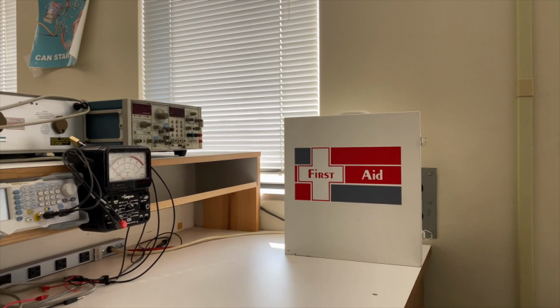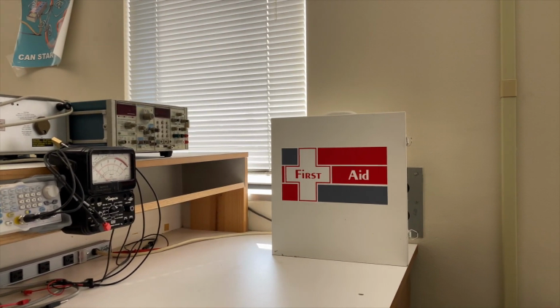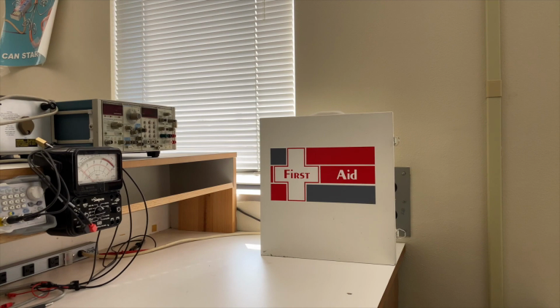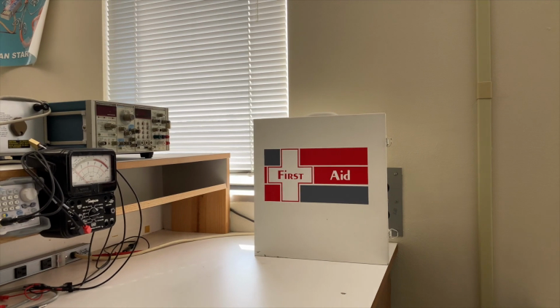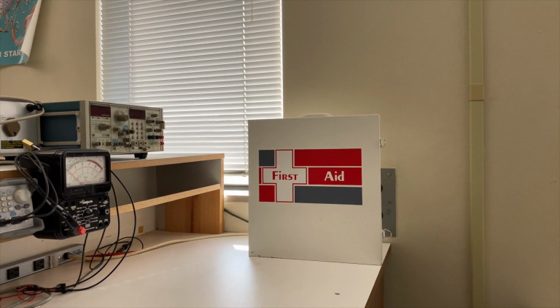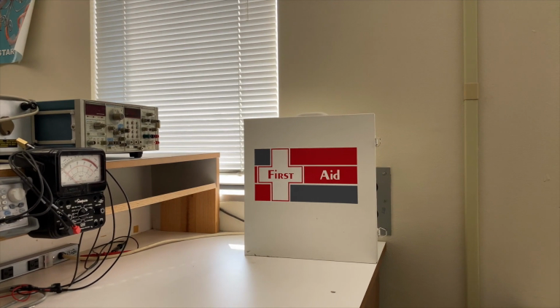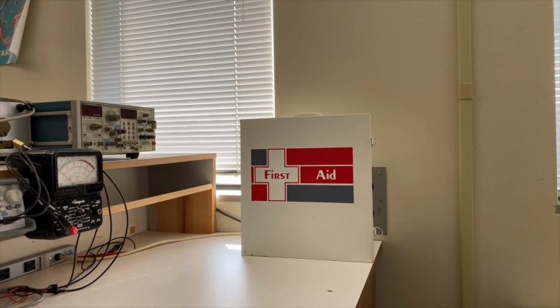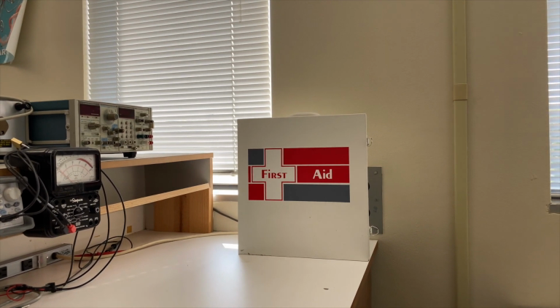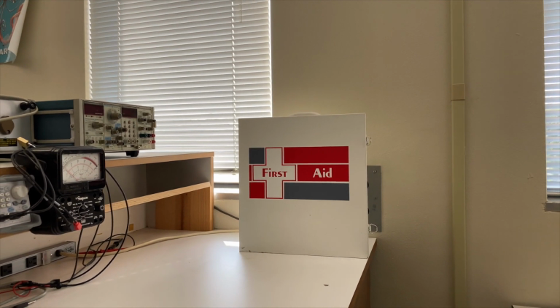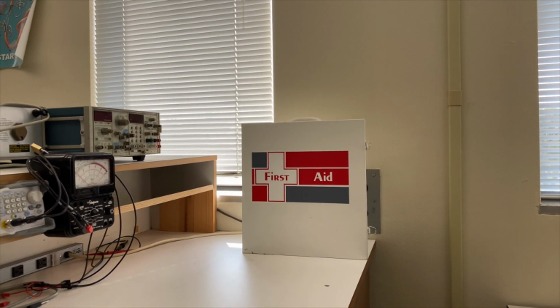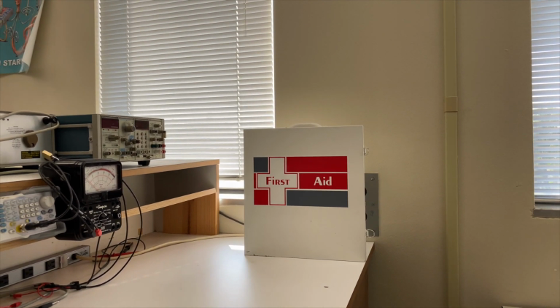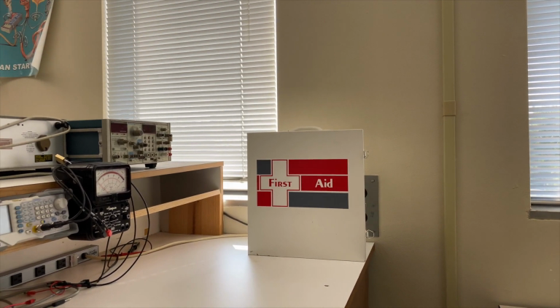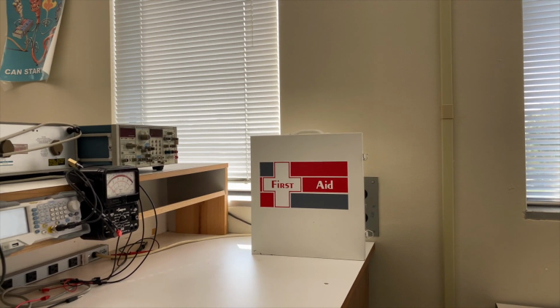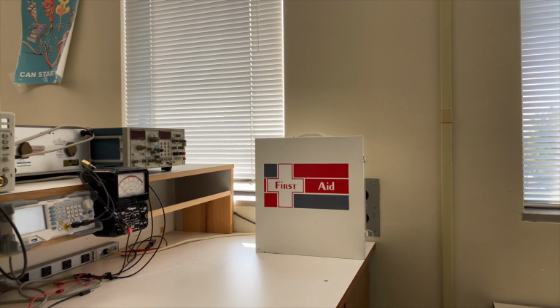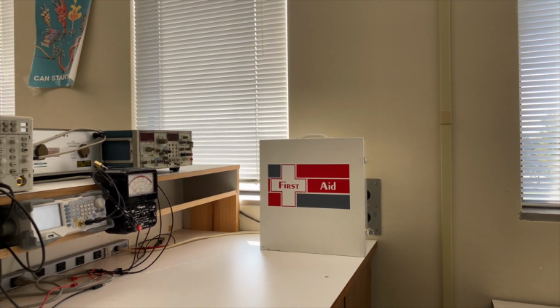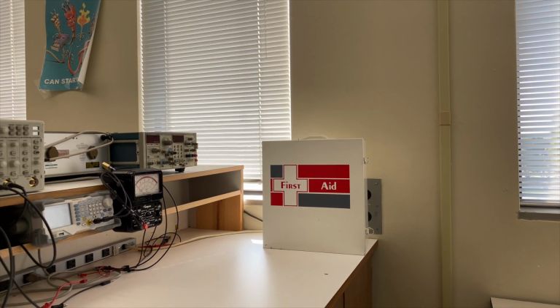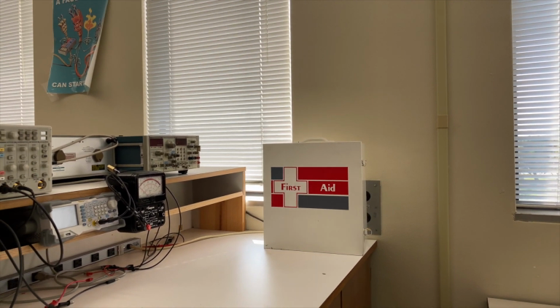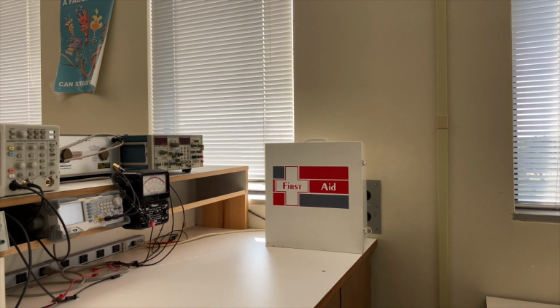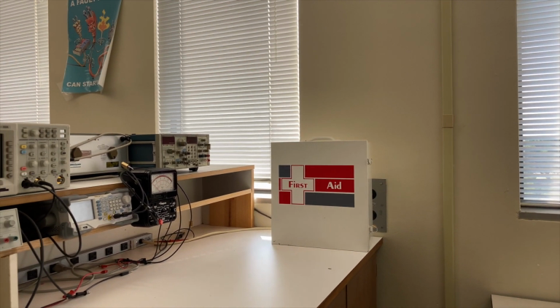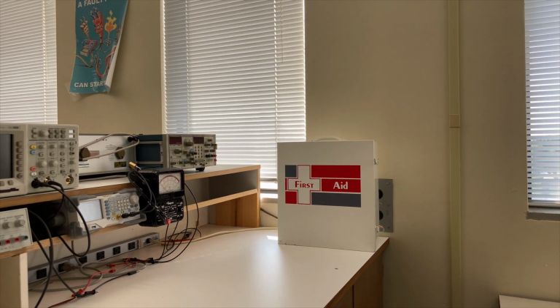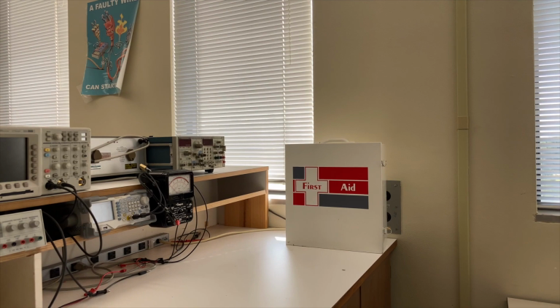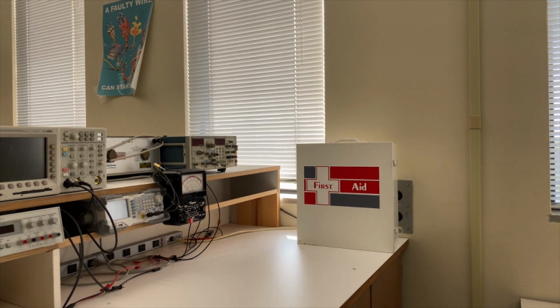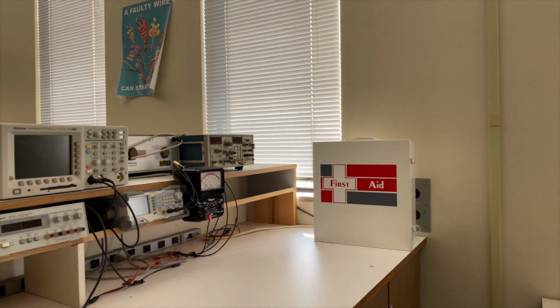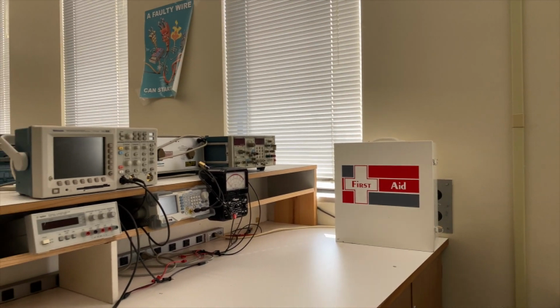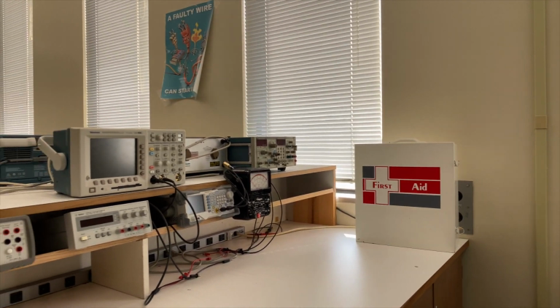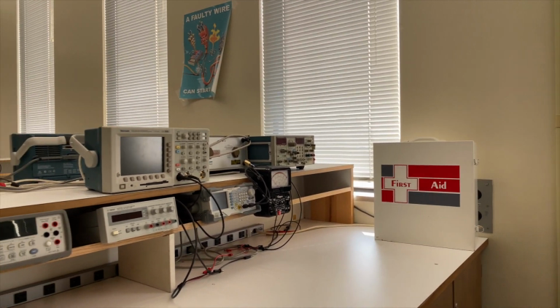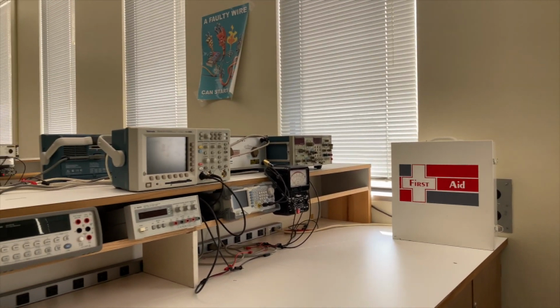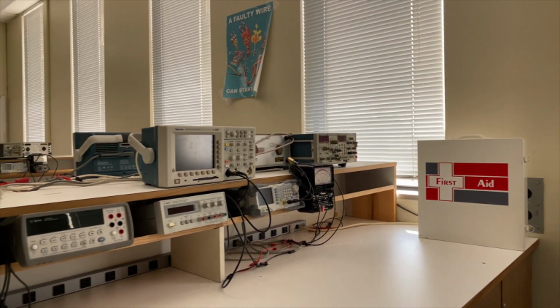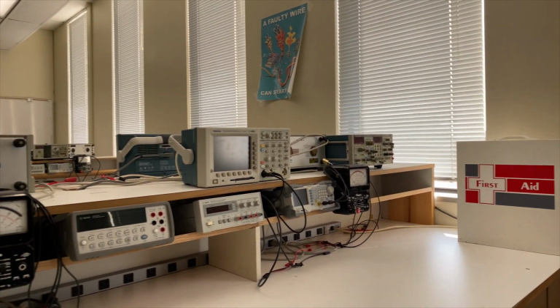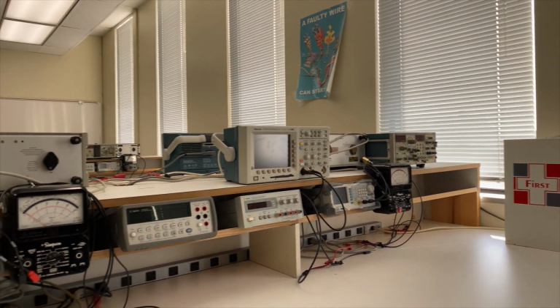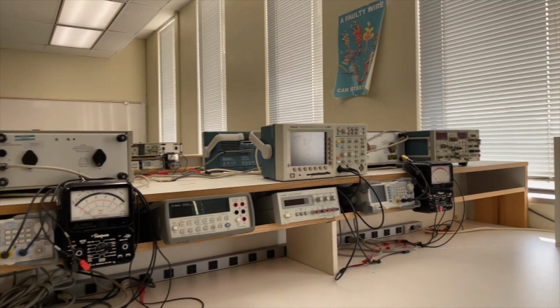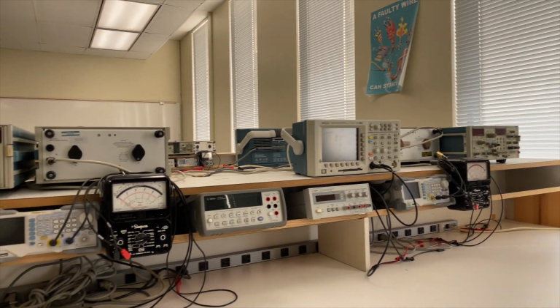We don't work with any high voltages in this class, so it's very safe. It's highly unlikely that anybody will get hurt in this lab.